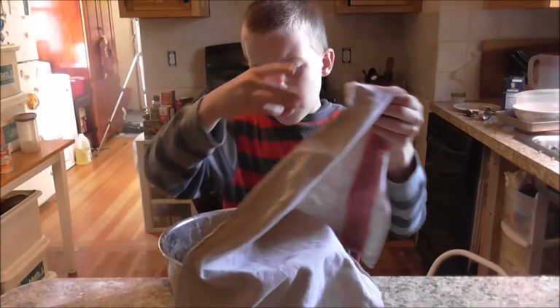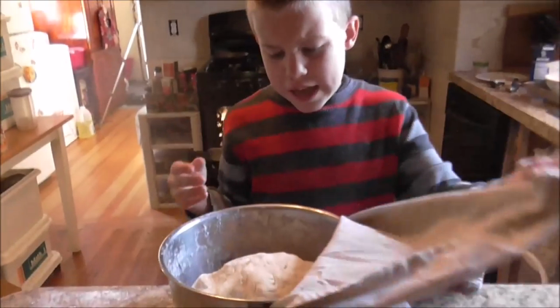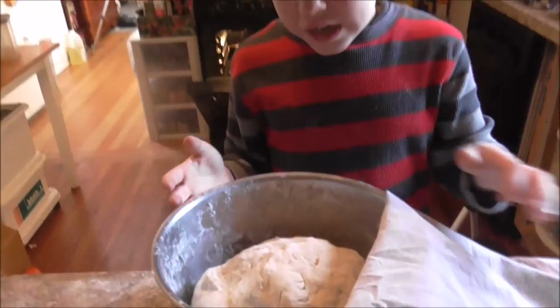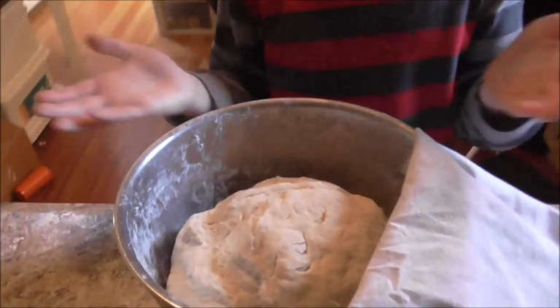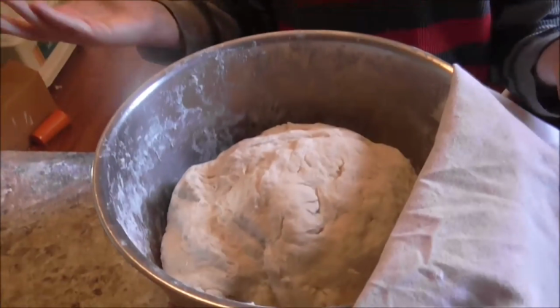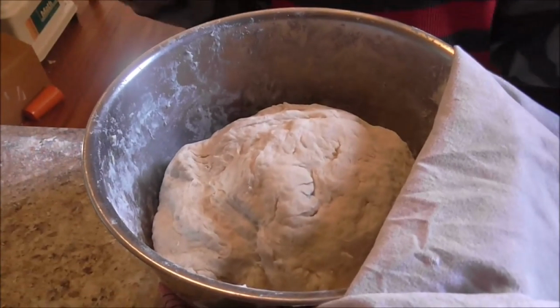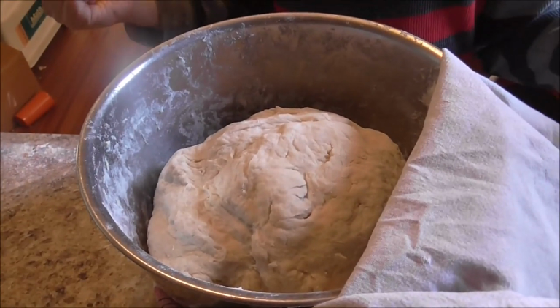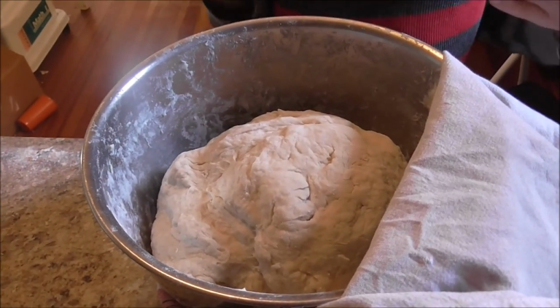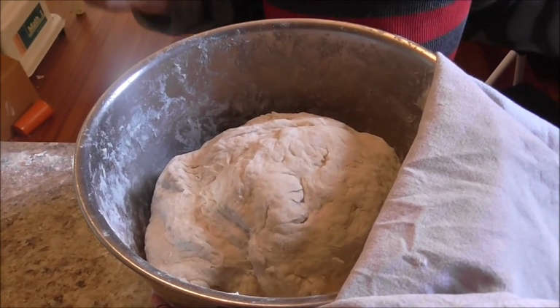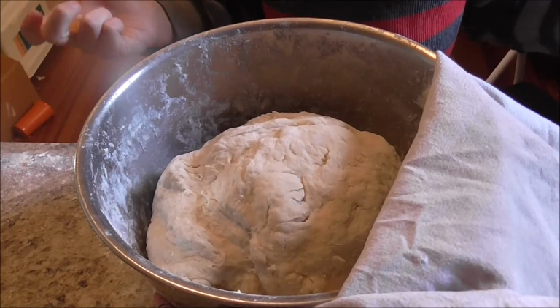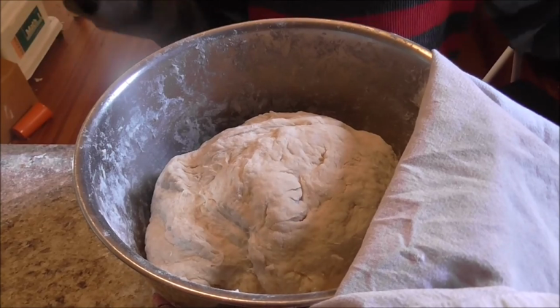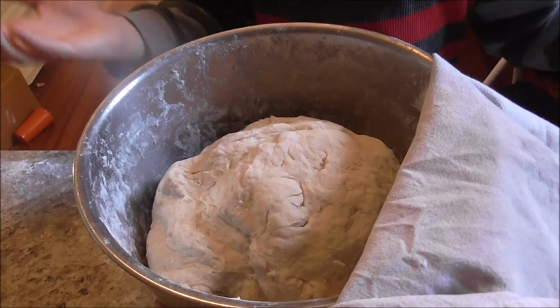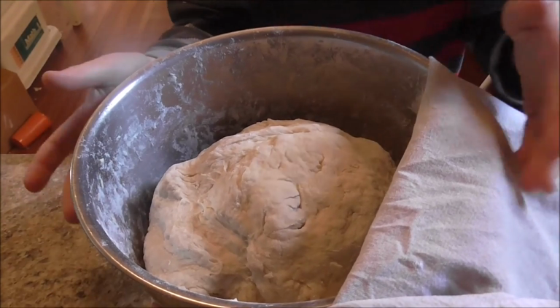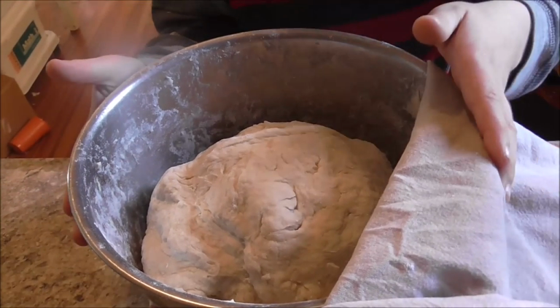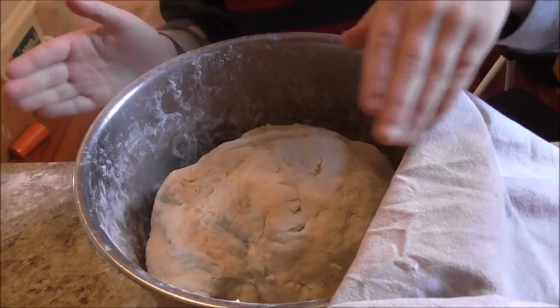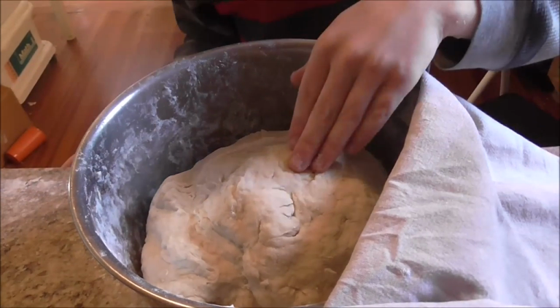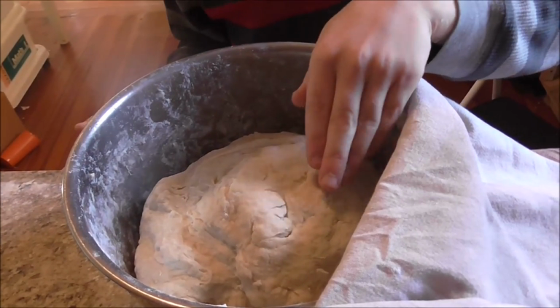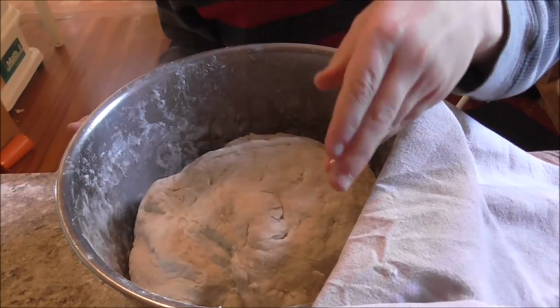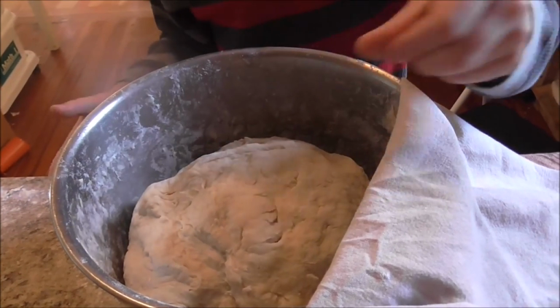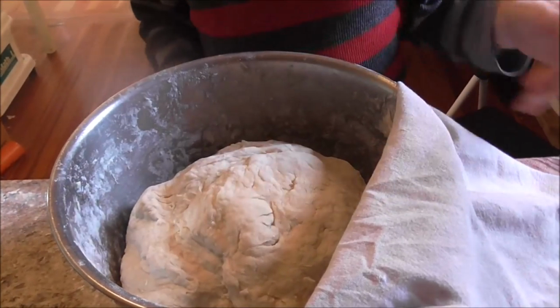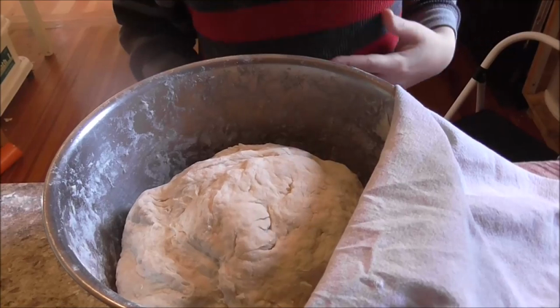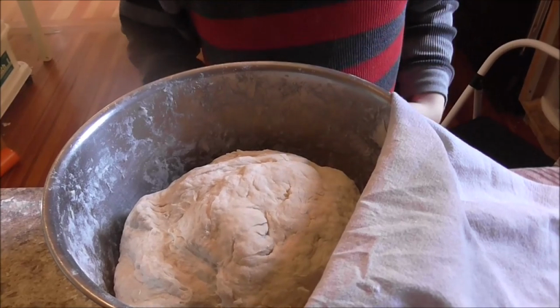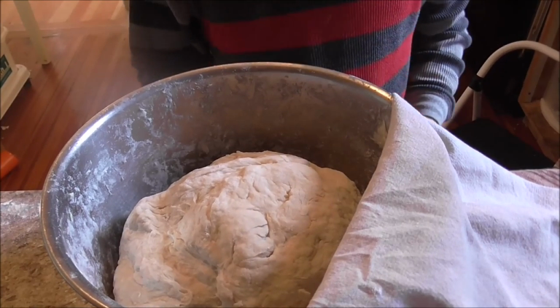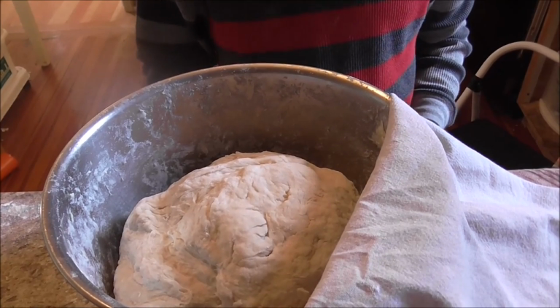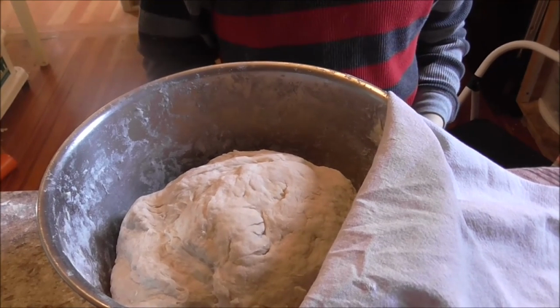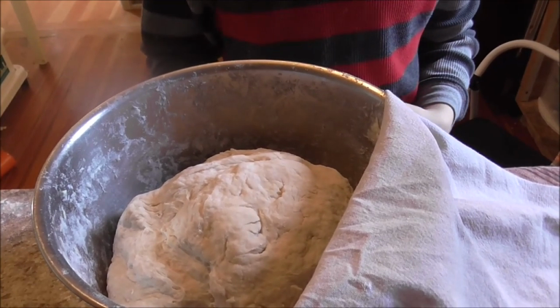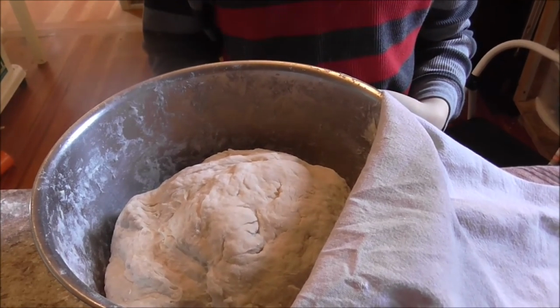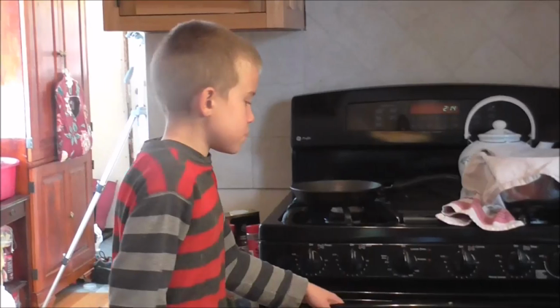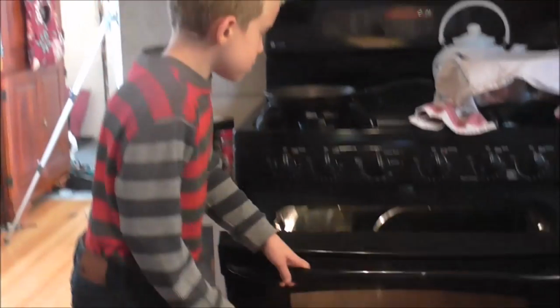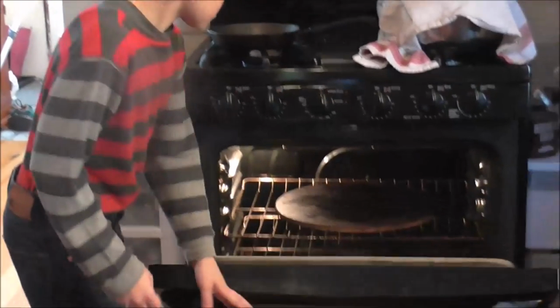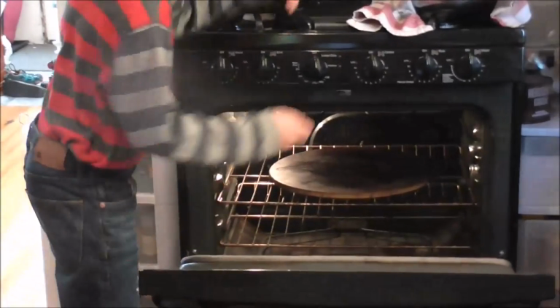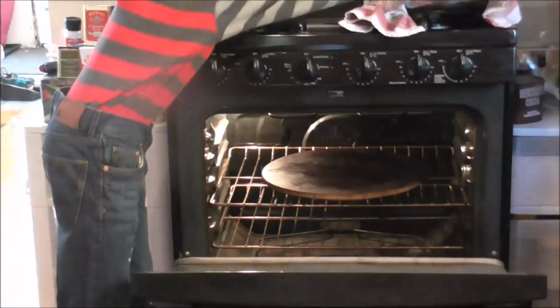We hand kneaded this because, as Charity said, the bread machine couldn't push it that much. So we have hand kneaded it and we are going to put it in the oven to rise for one hour. Here it goes.